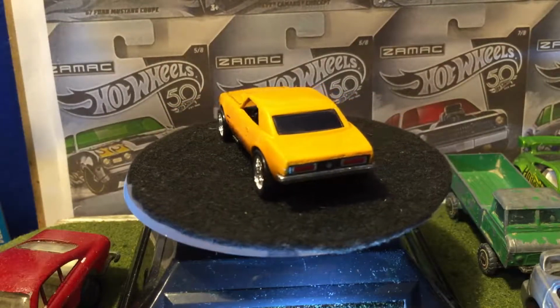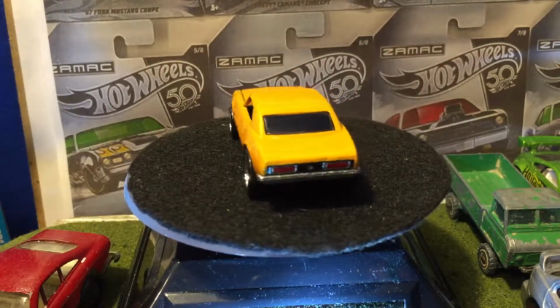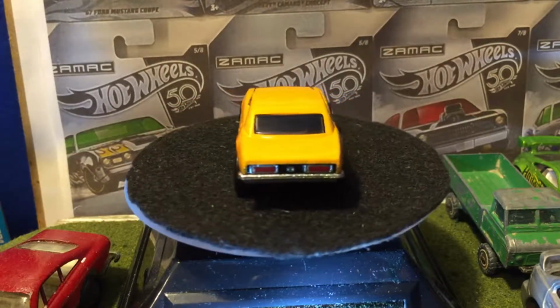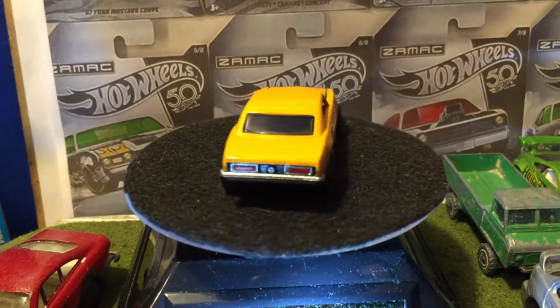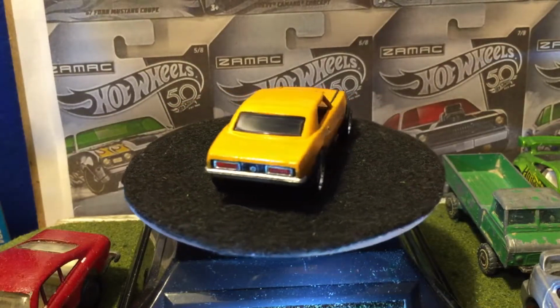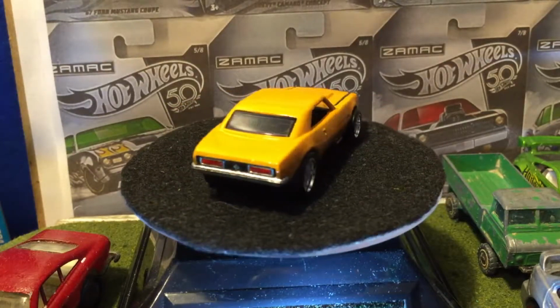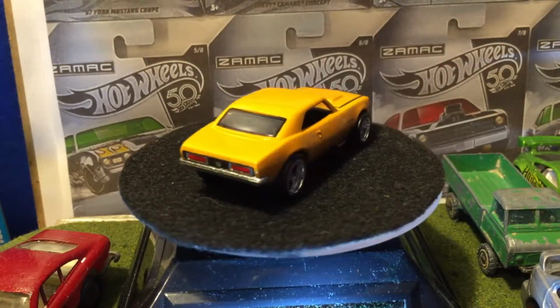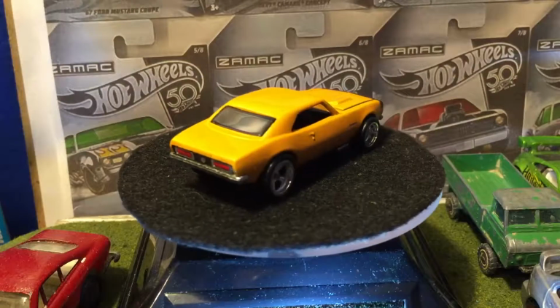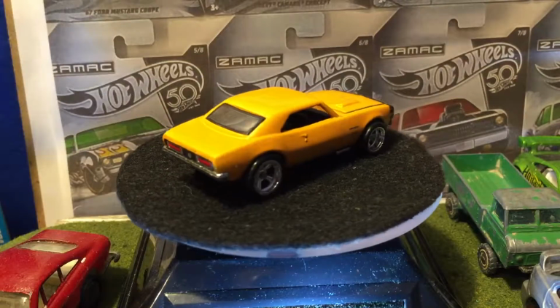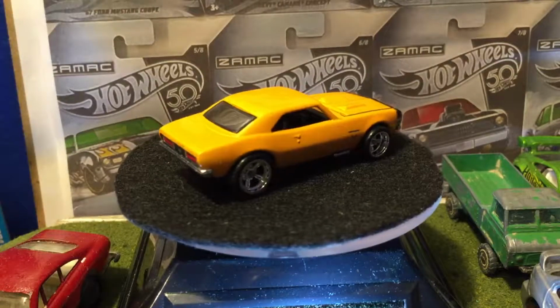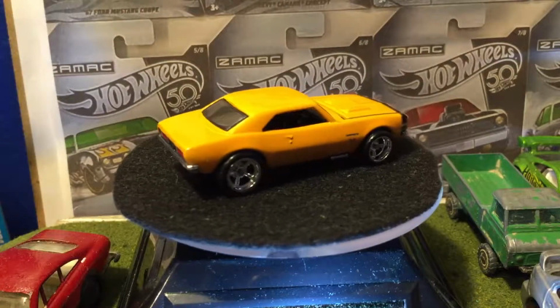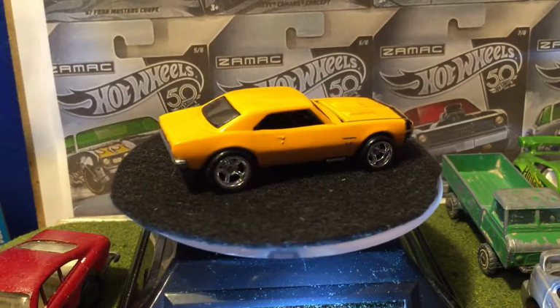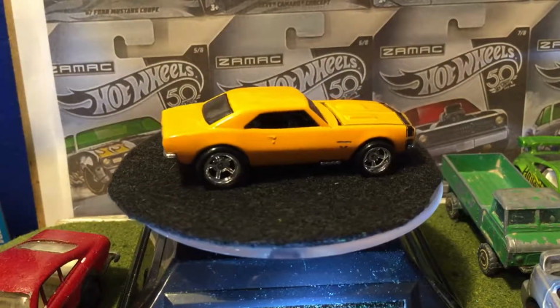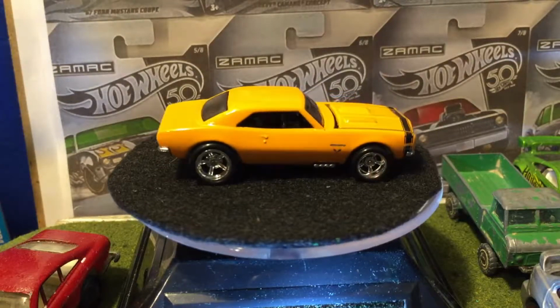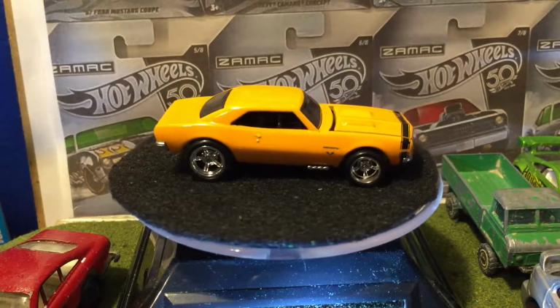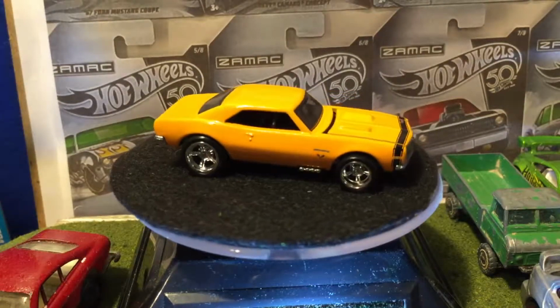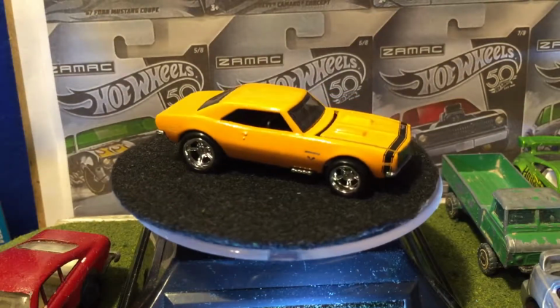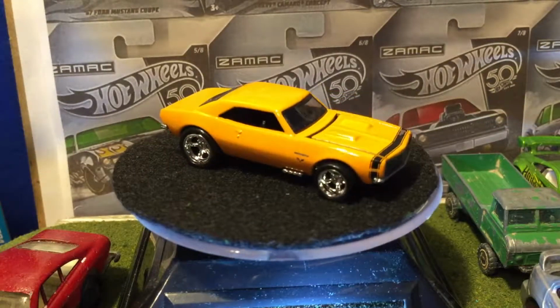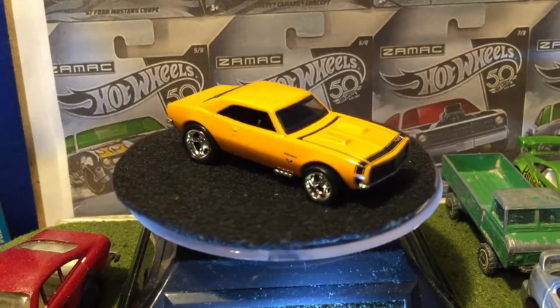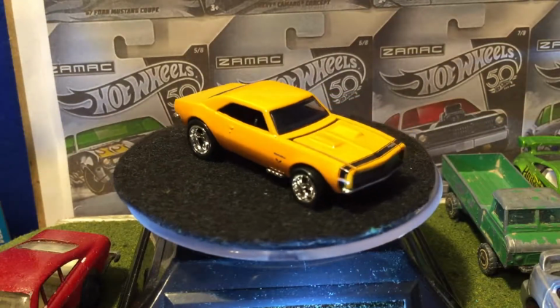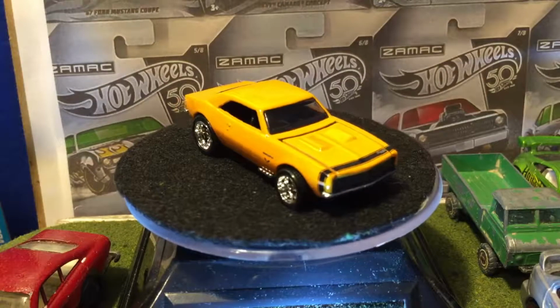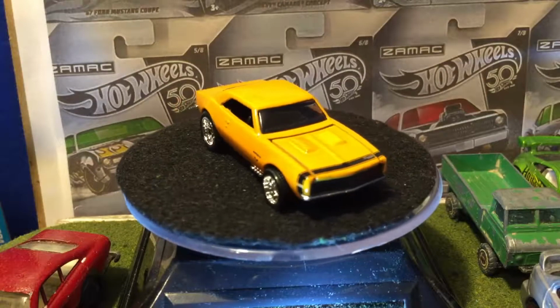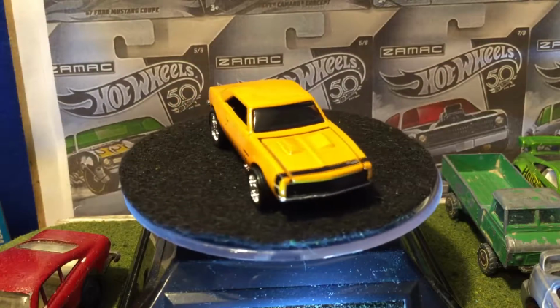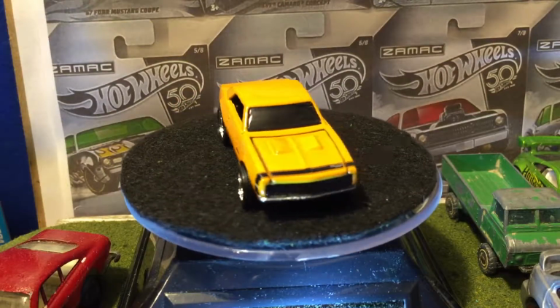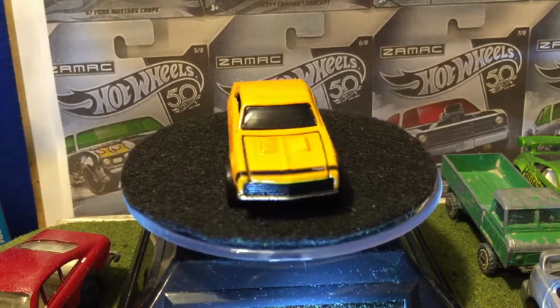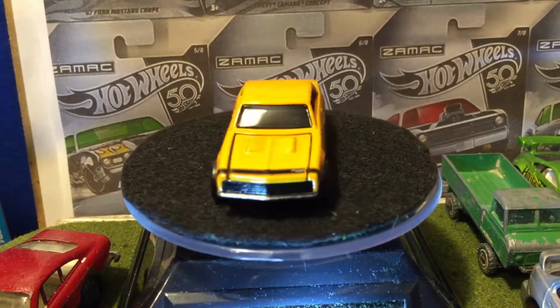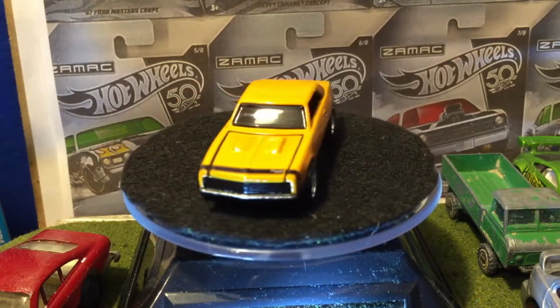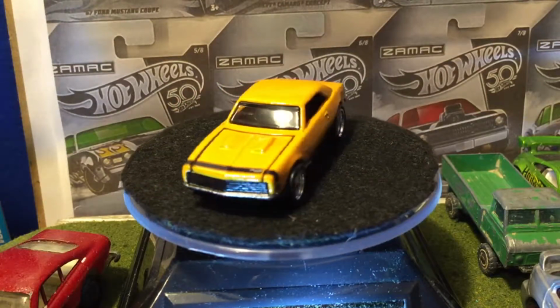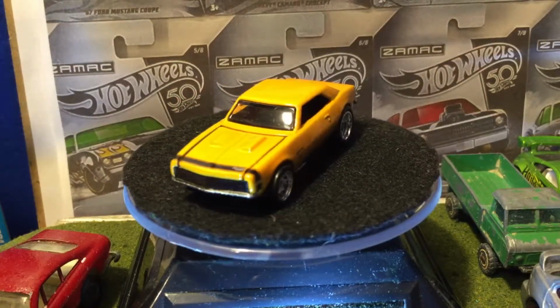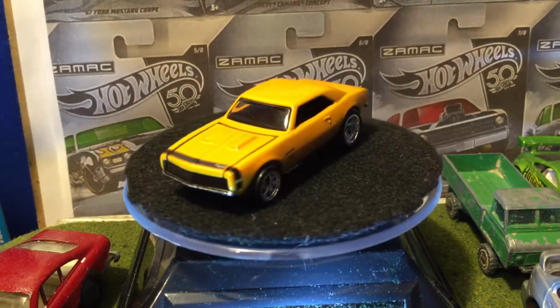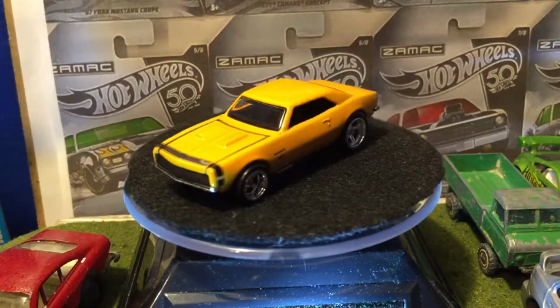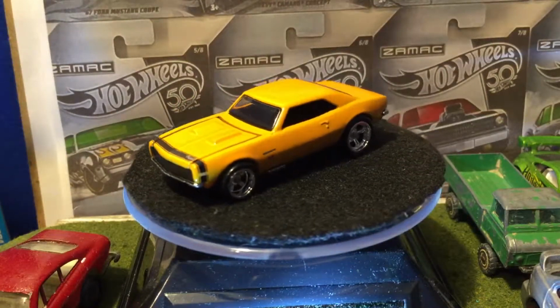I'm guessing a lot of people are gonna like this car from the set. Mine is the Jeep, or the Pontiac Firebird, or the Chevelle. I still can't decide — I like both of them.